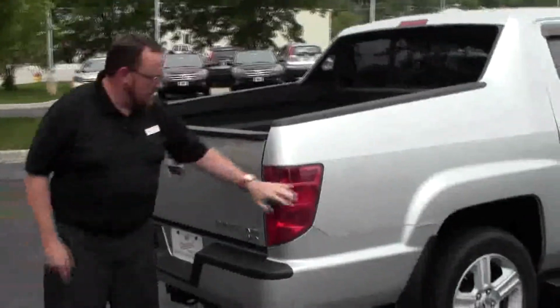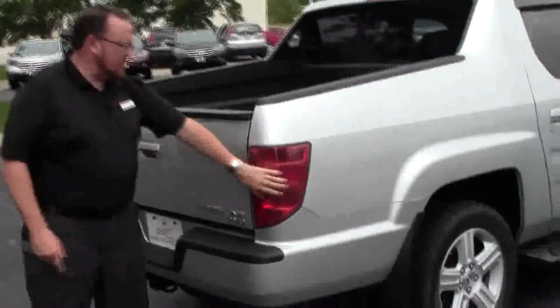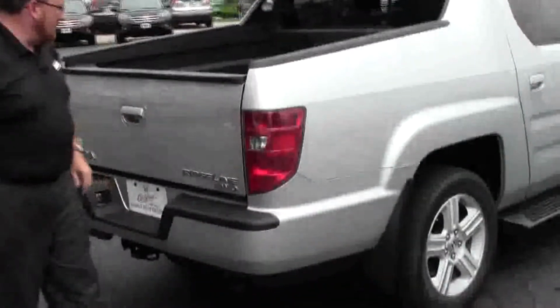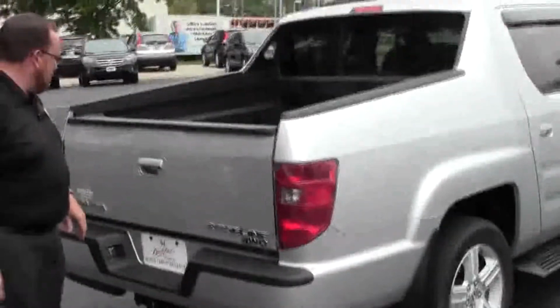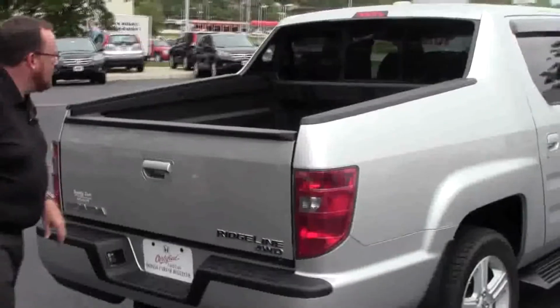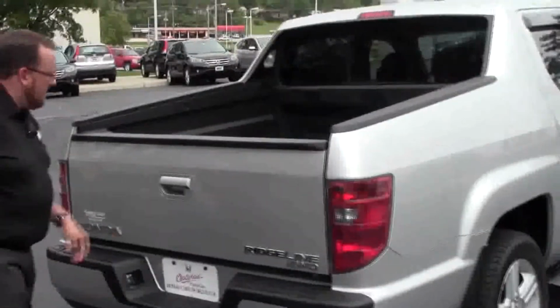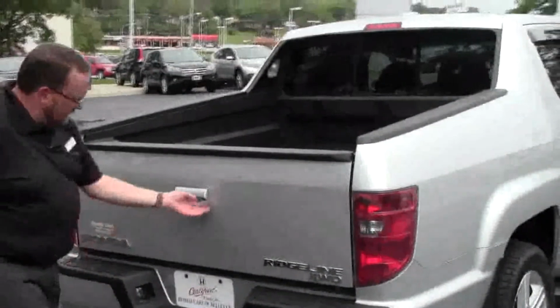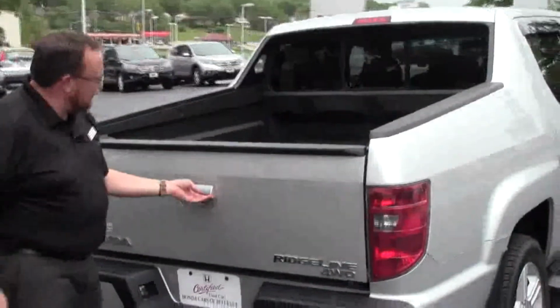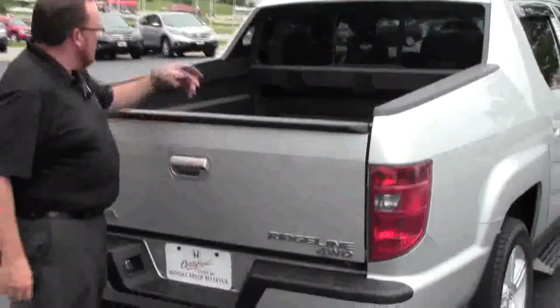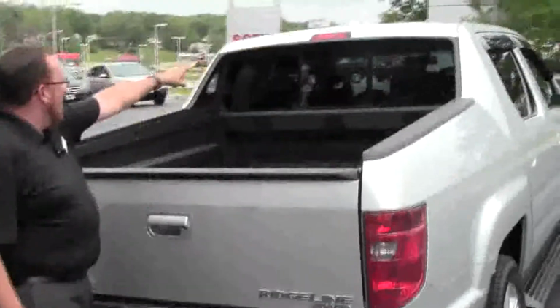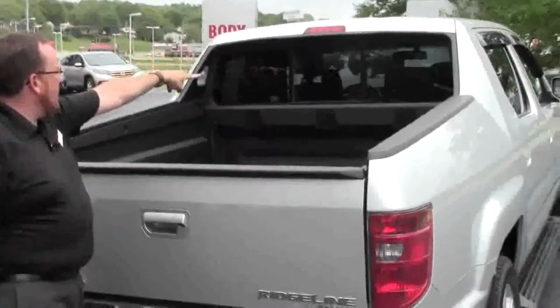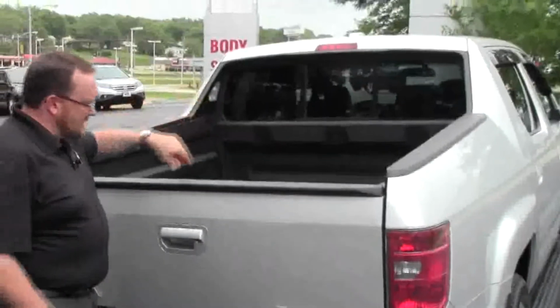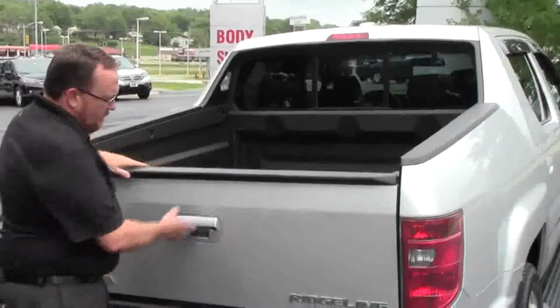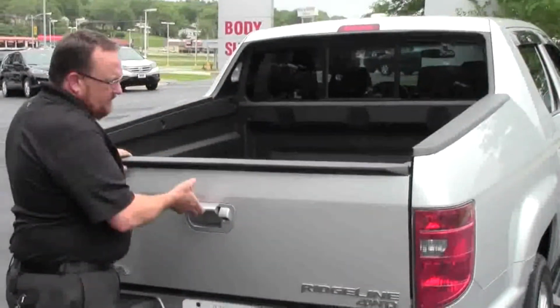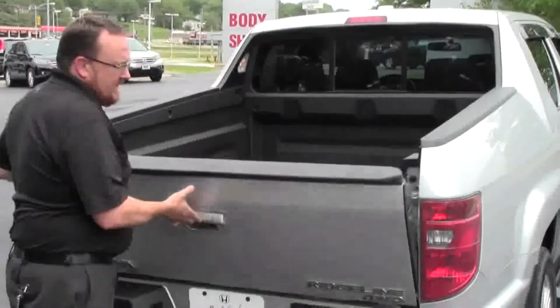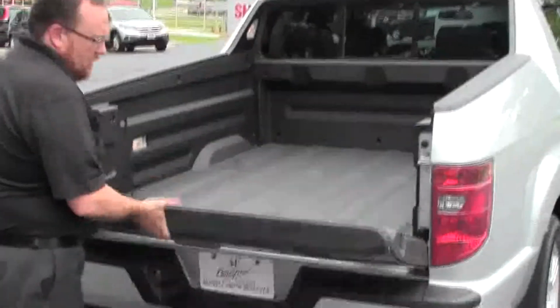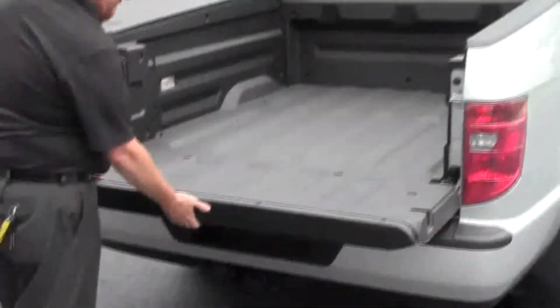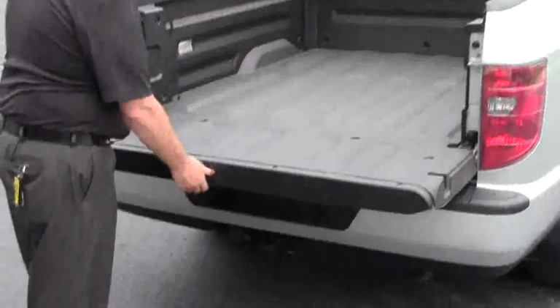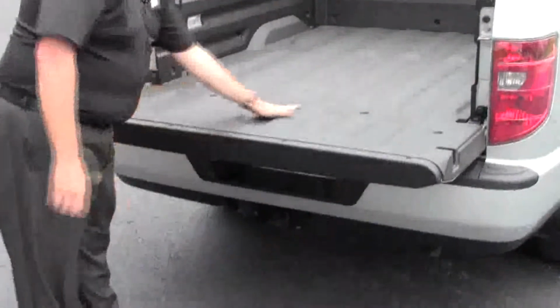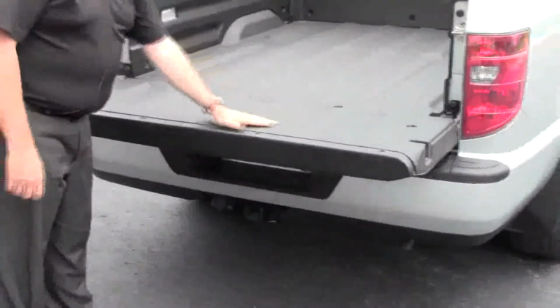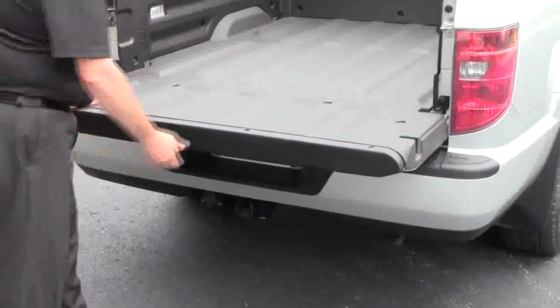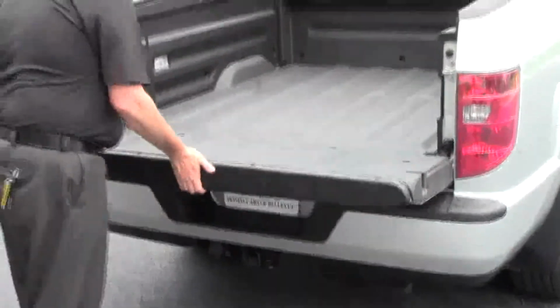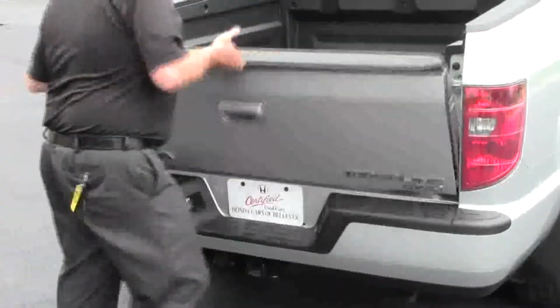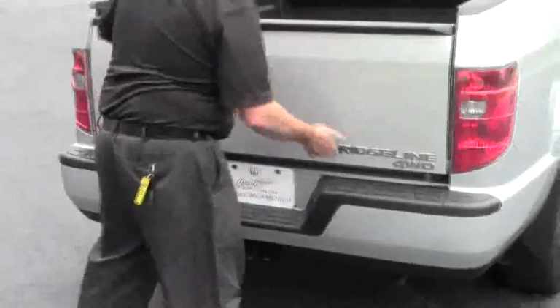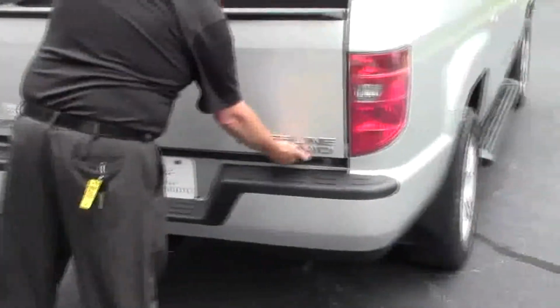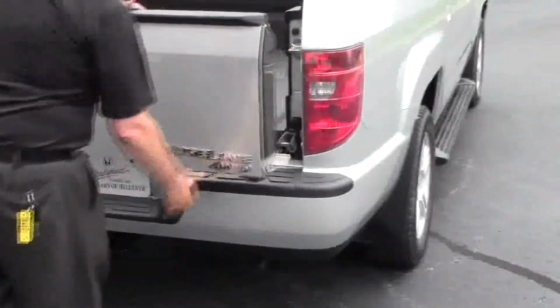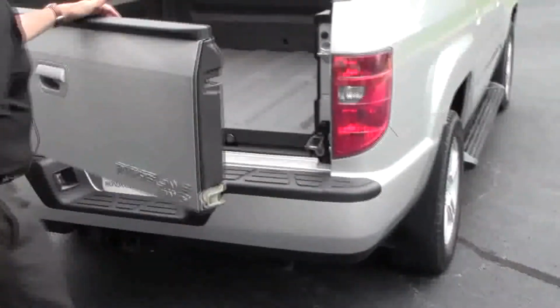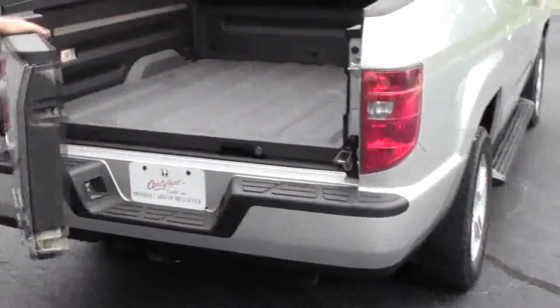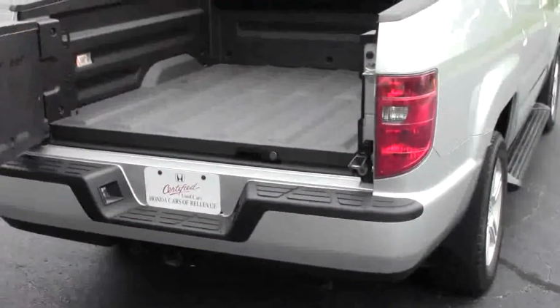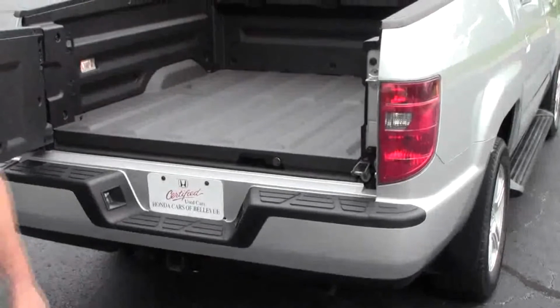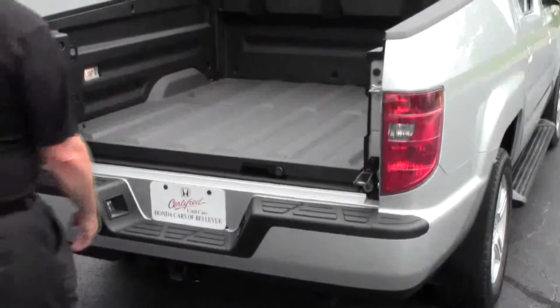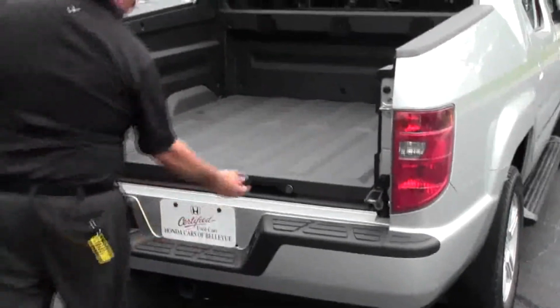Wraparound tail lights, does have the backup camera, high mount brake light and sliding rear window, standard truck bed, and also has an upgraded bed liner in the back, which is real nice. It'll swing open to give you access to the very unique trunk.